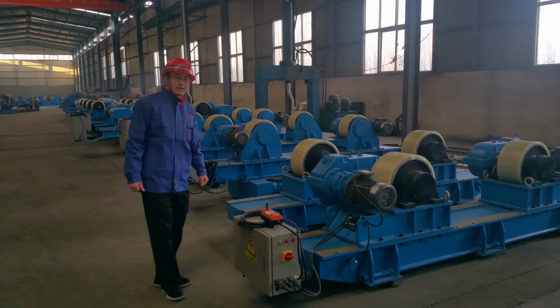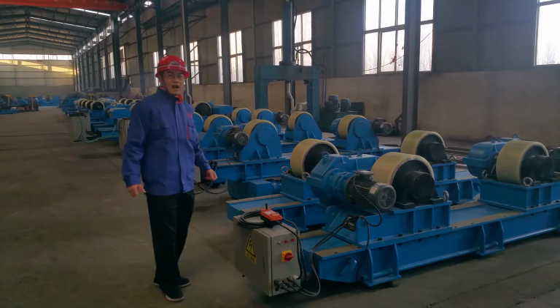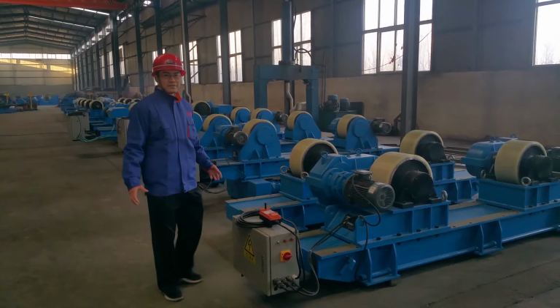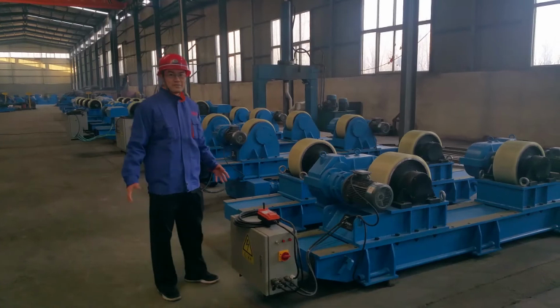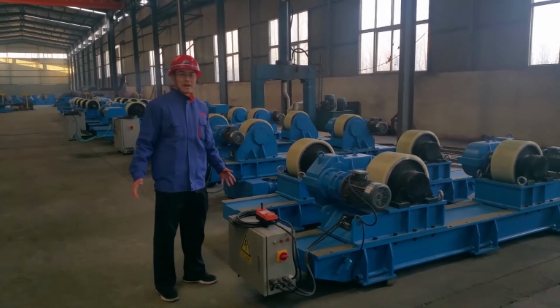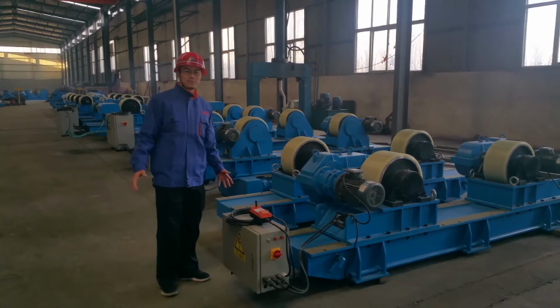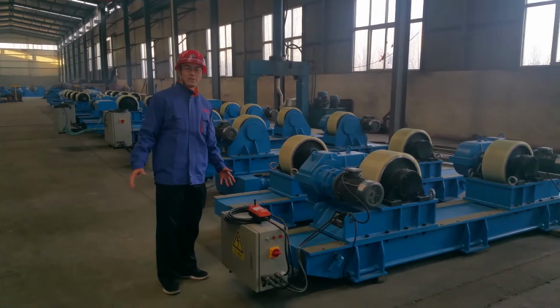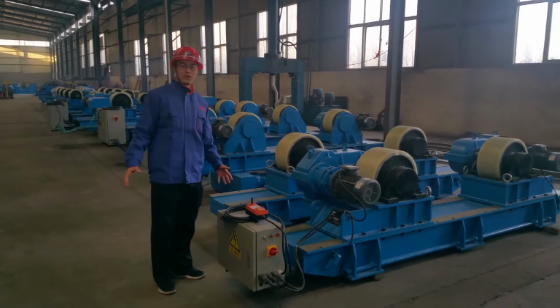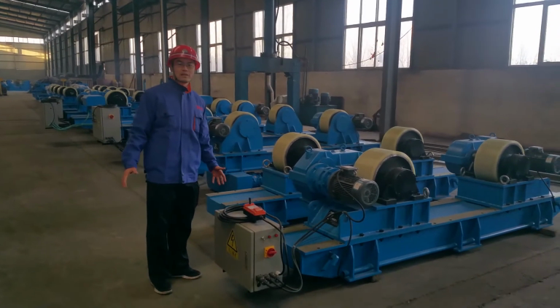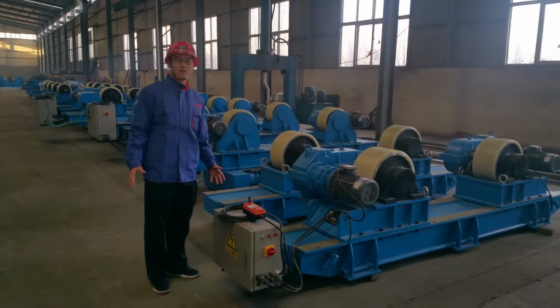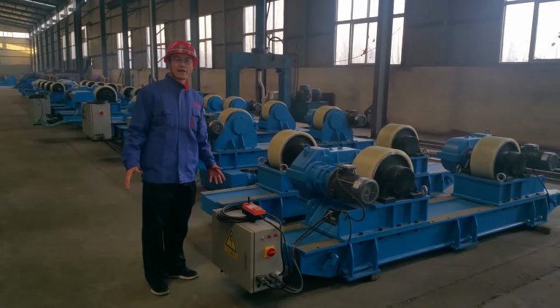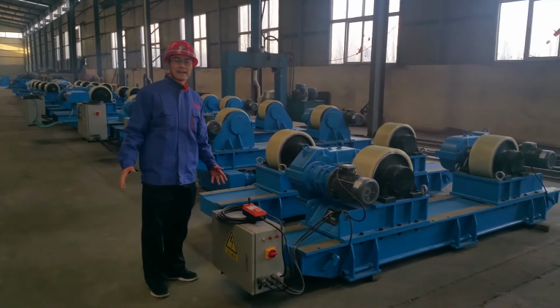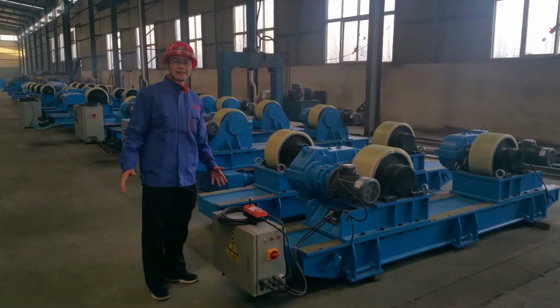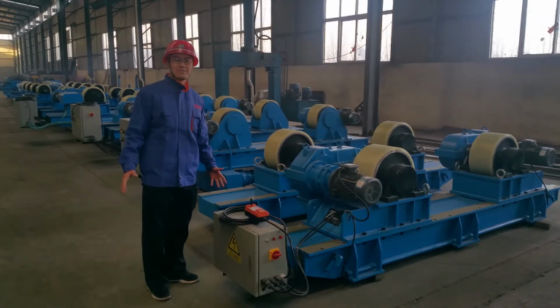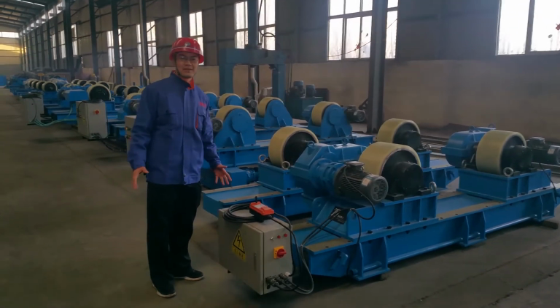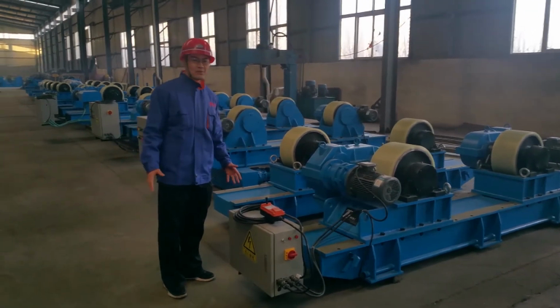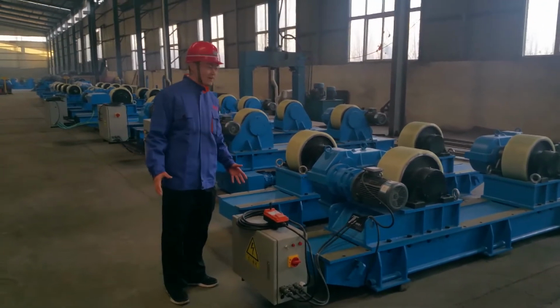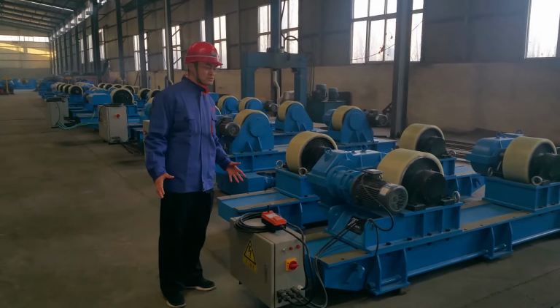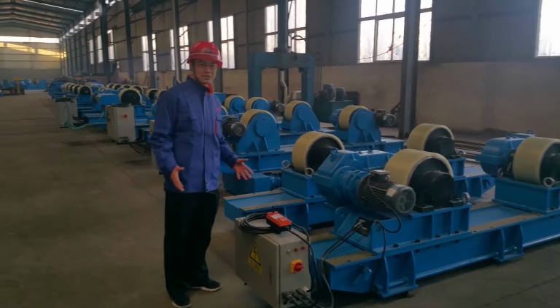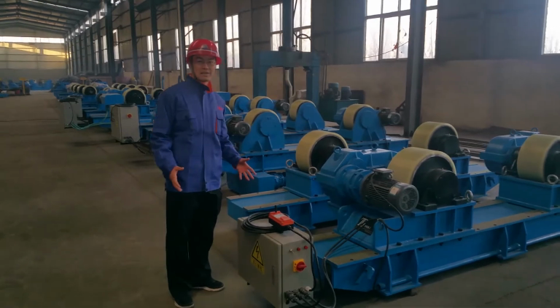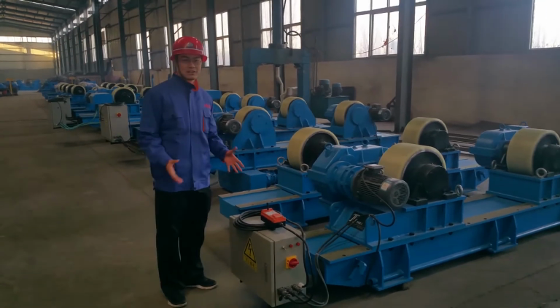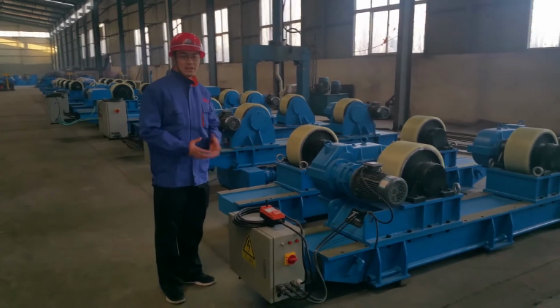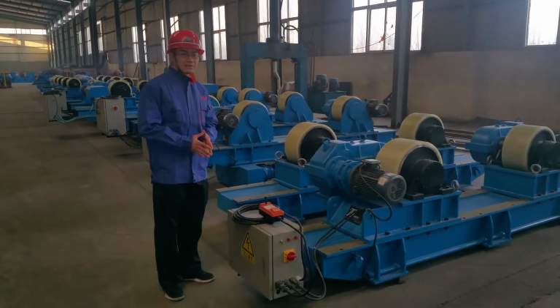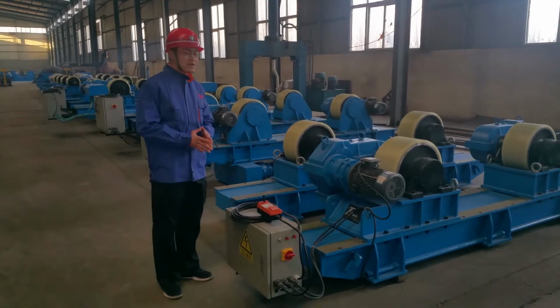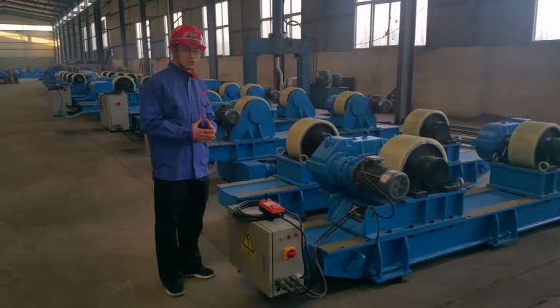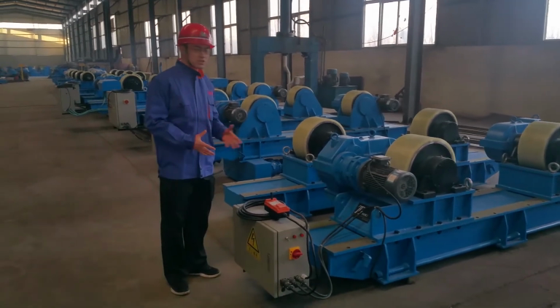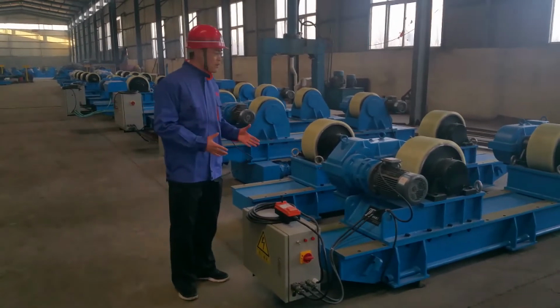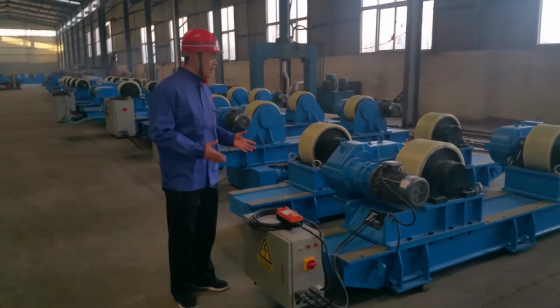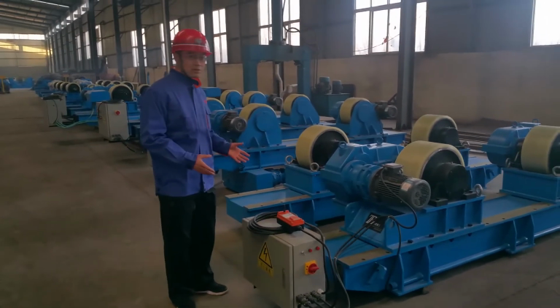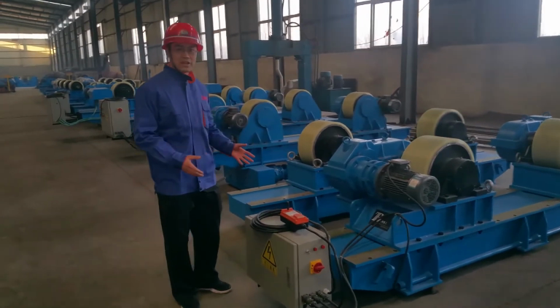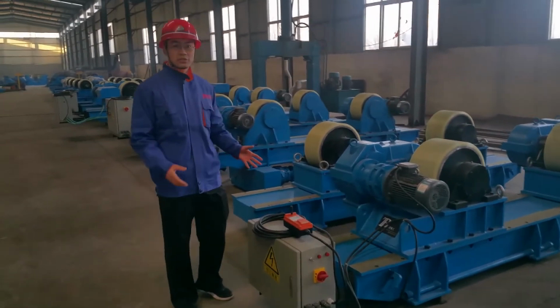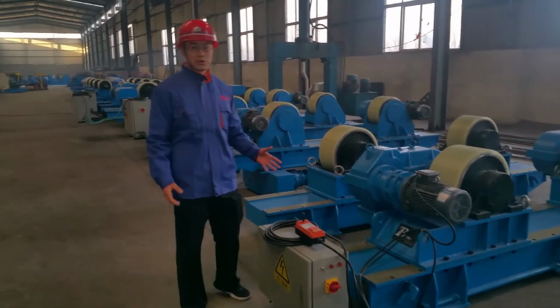Hi, my name is Bobby from Portal Welding and Cutting Company. Welcome to see us. Let me introduce our welding rotator to you.